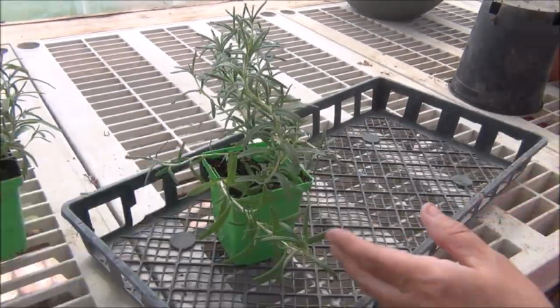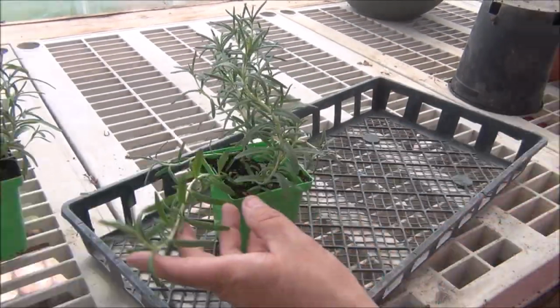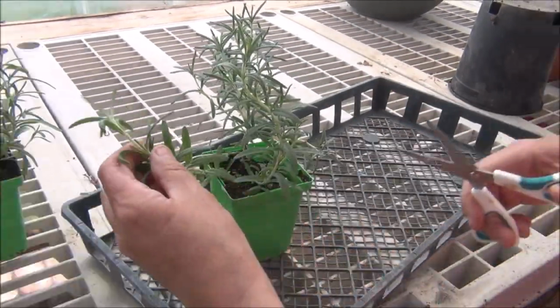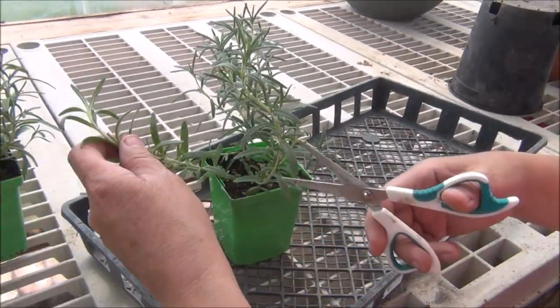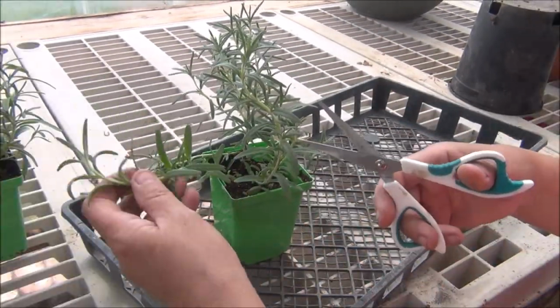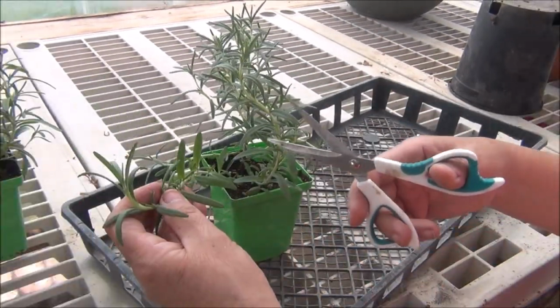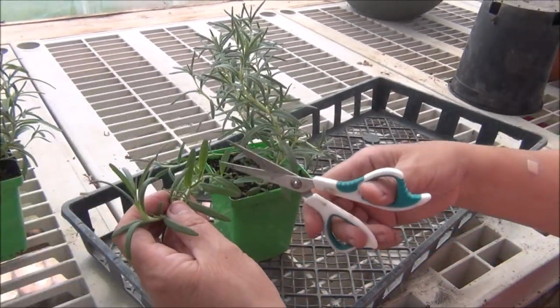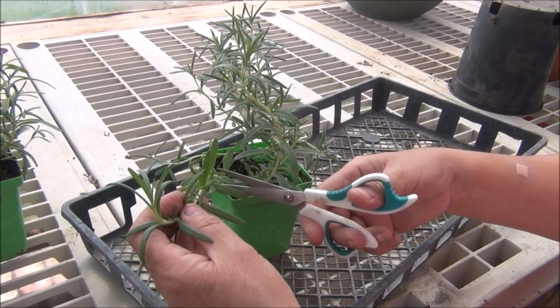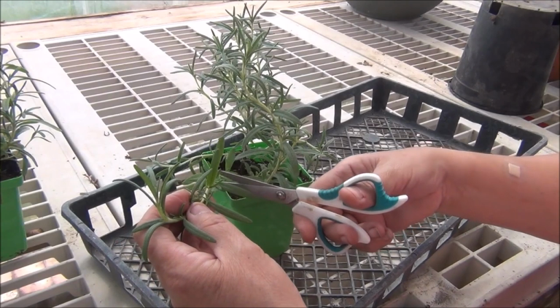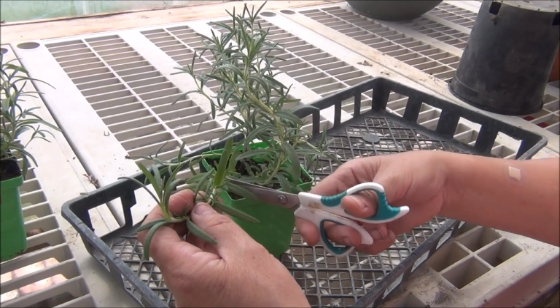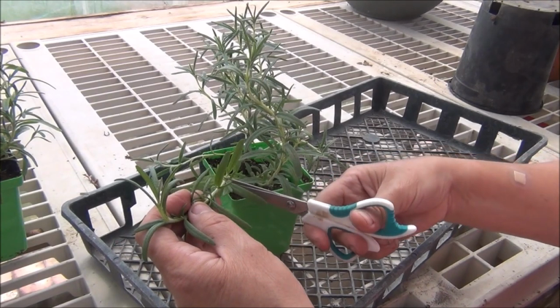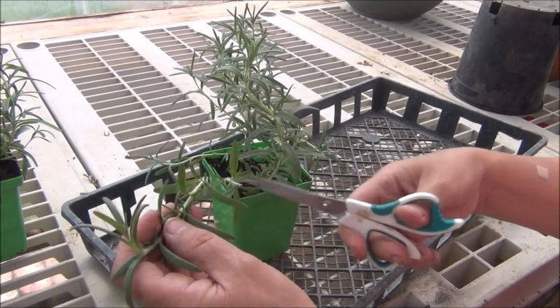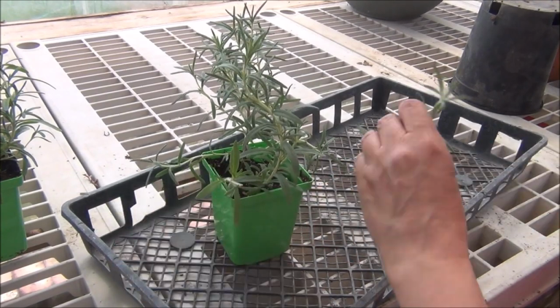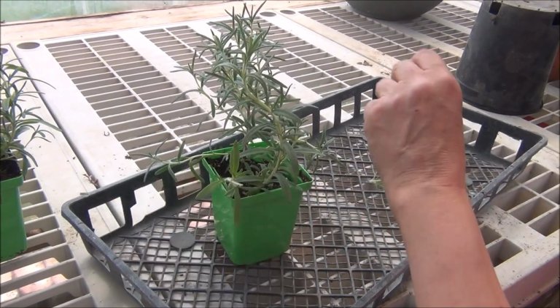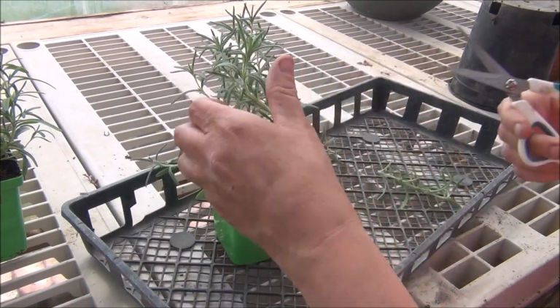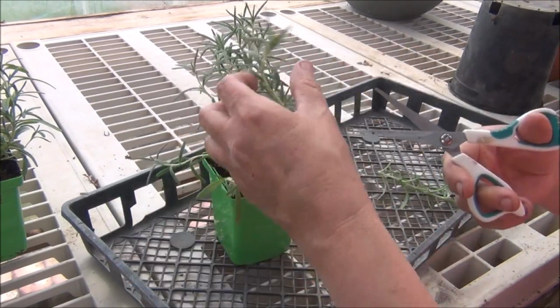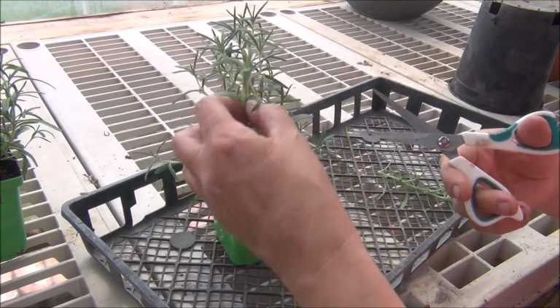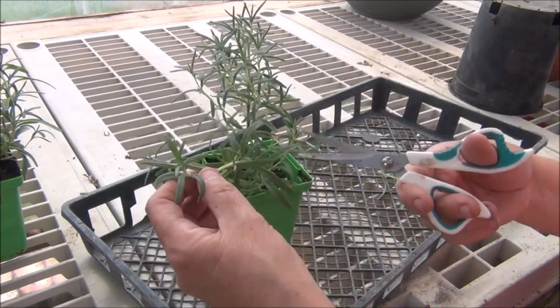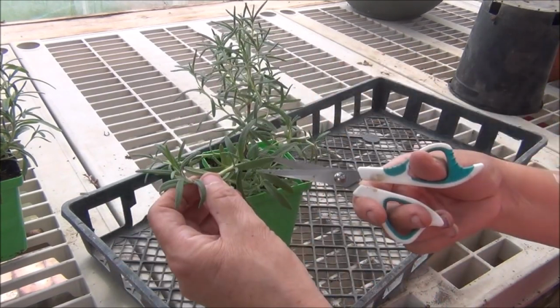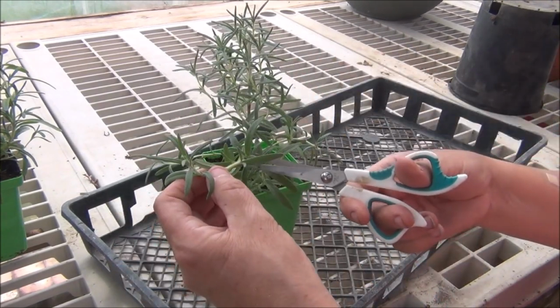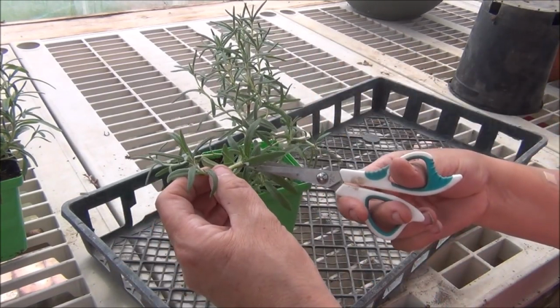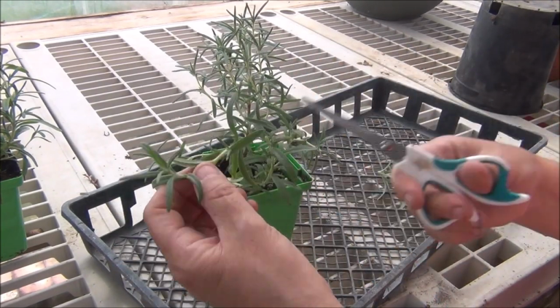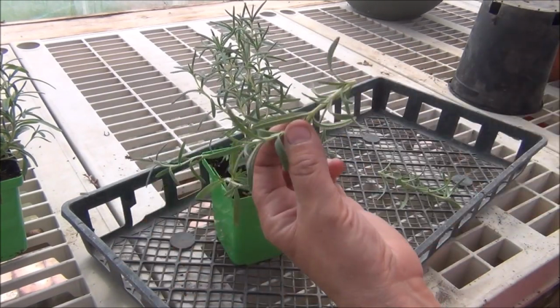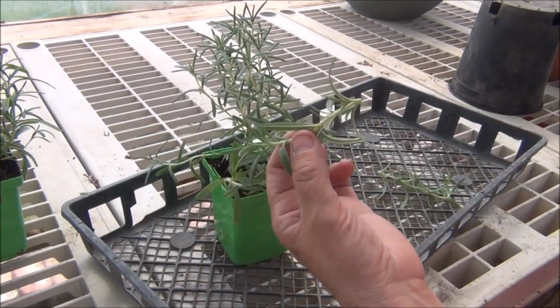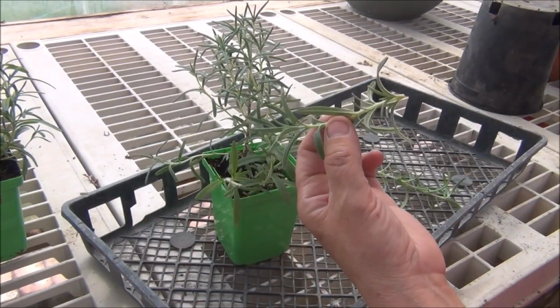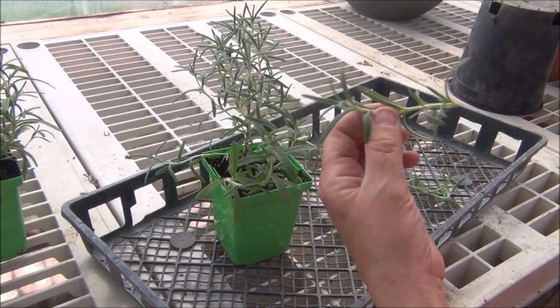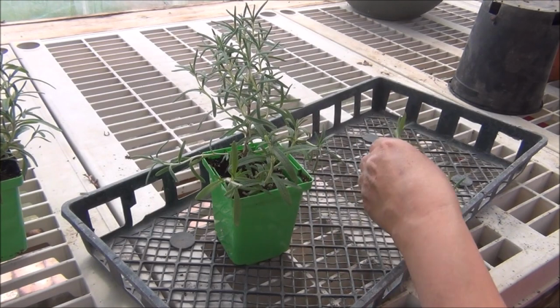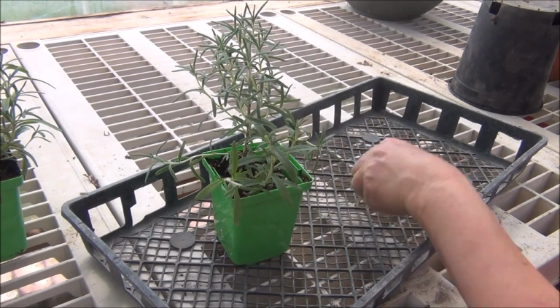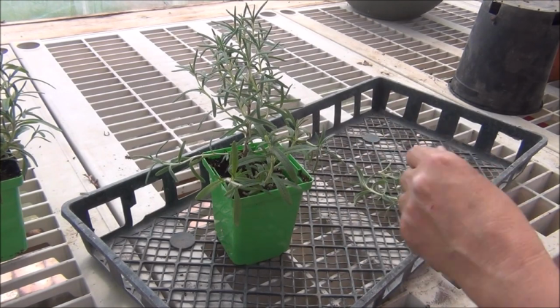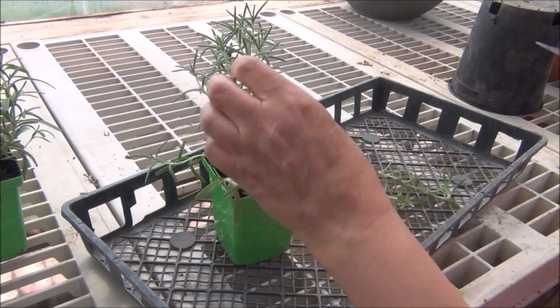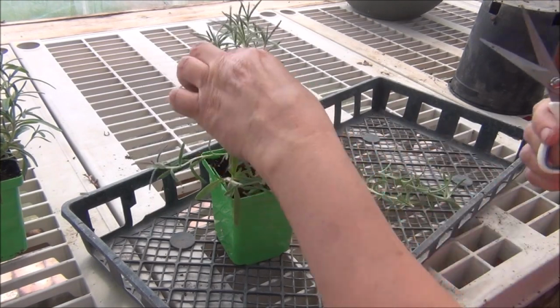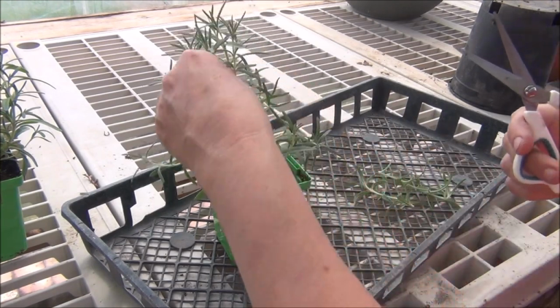Did you know that rosemary repels flies and mosquitoes? It's an interesting fact.